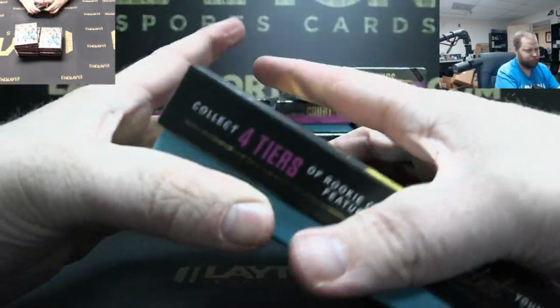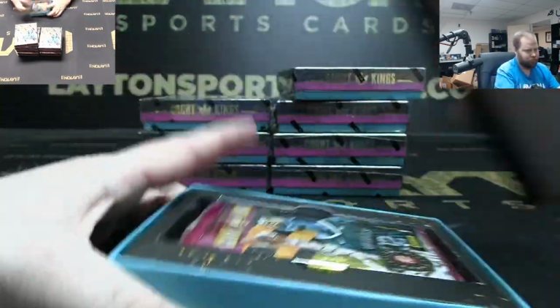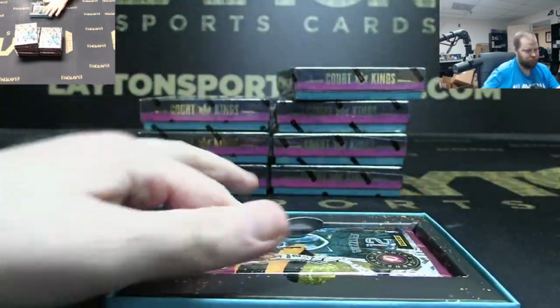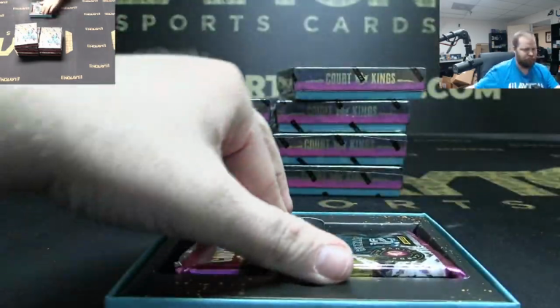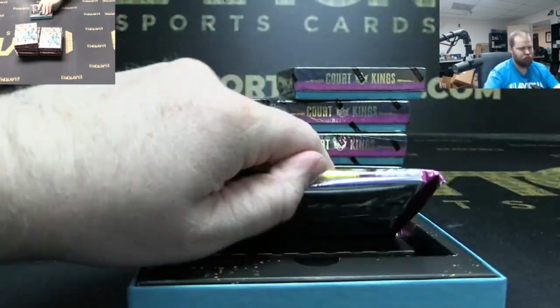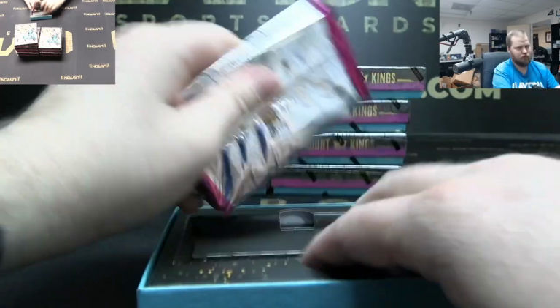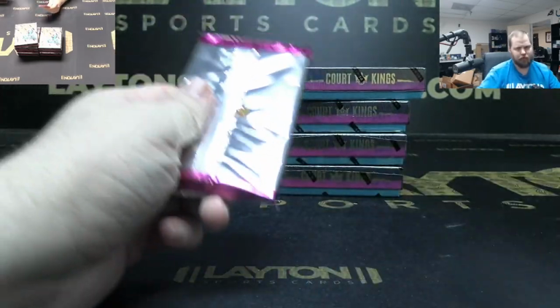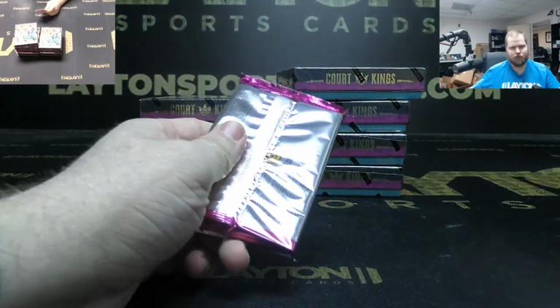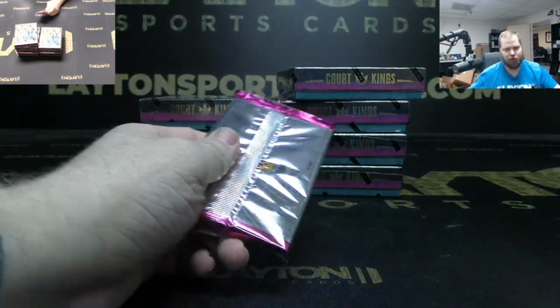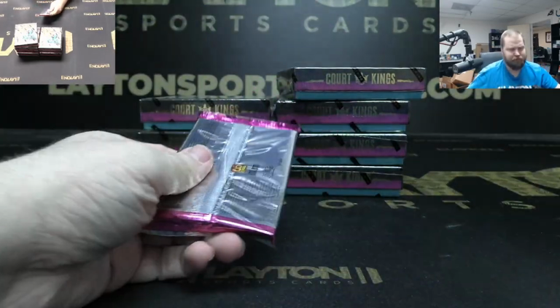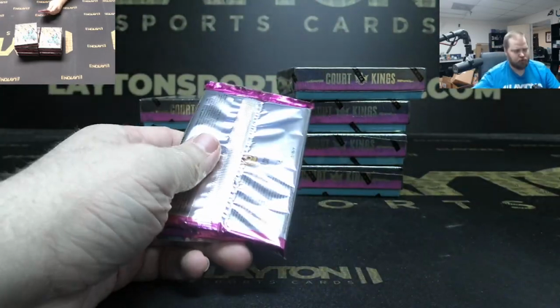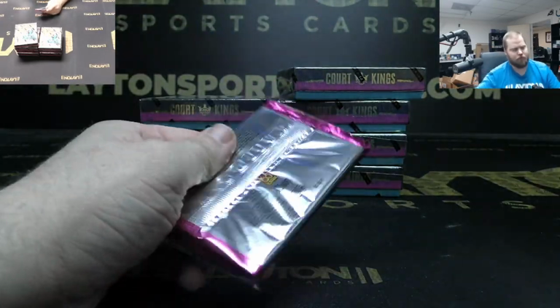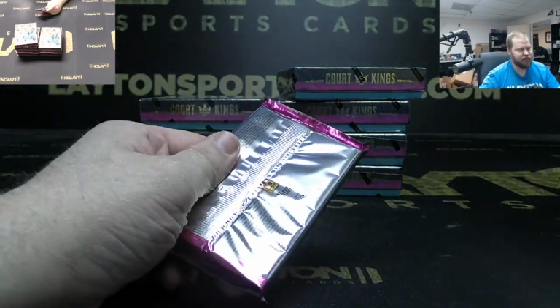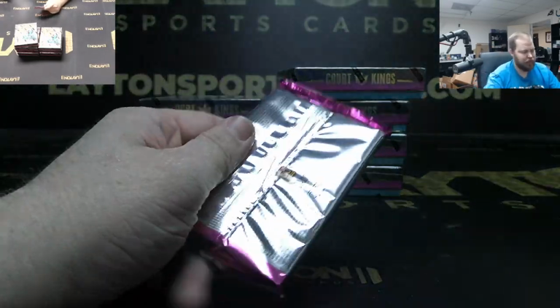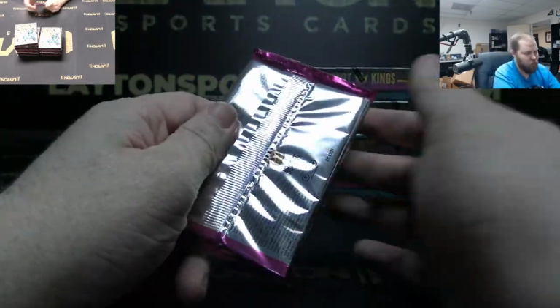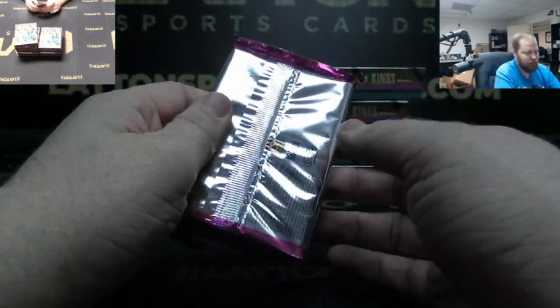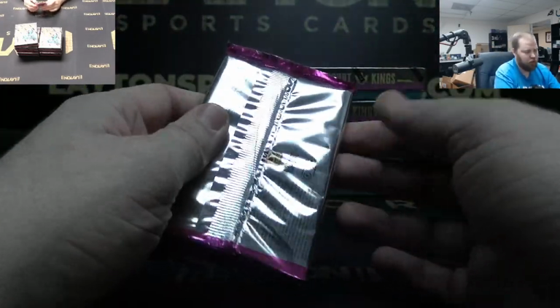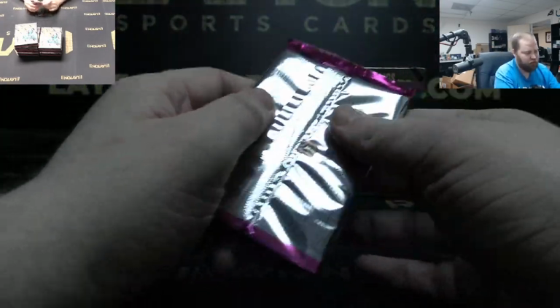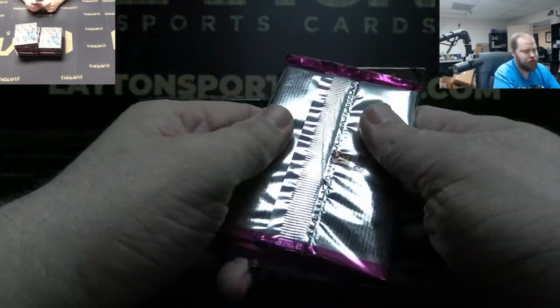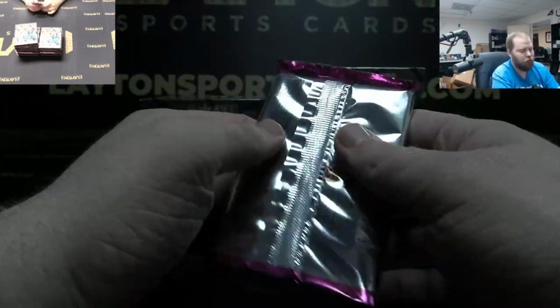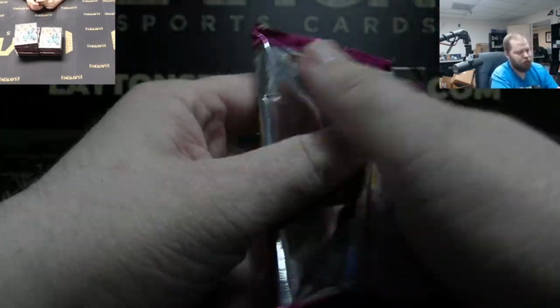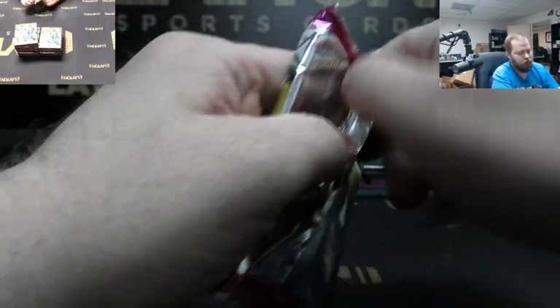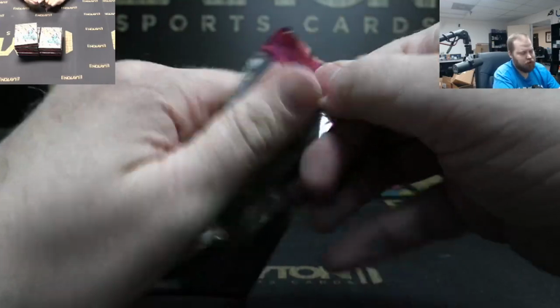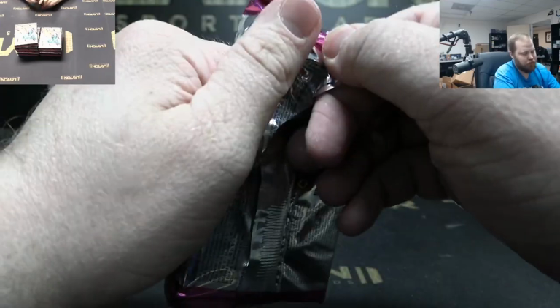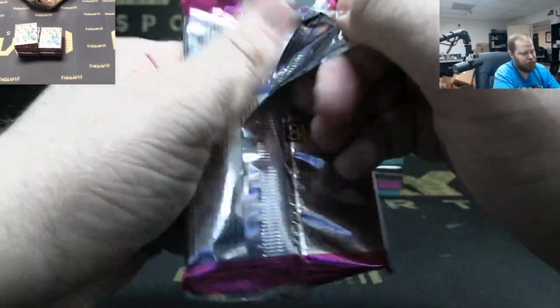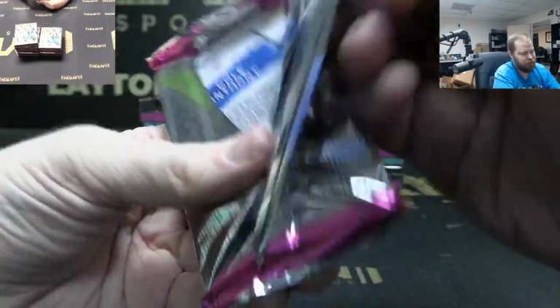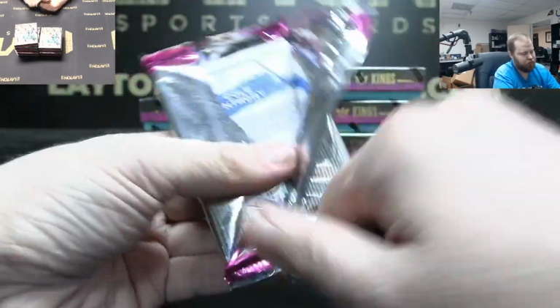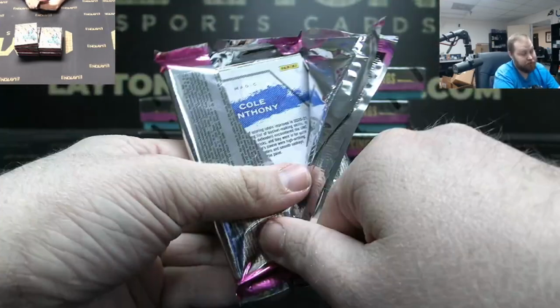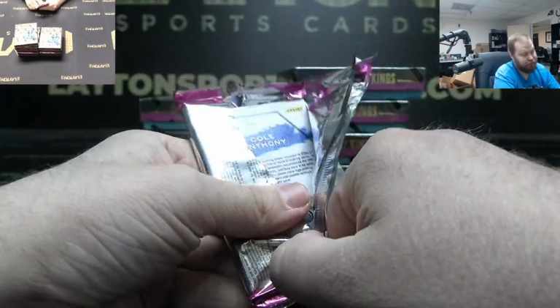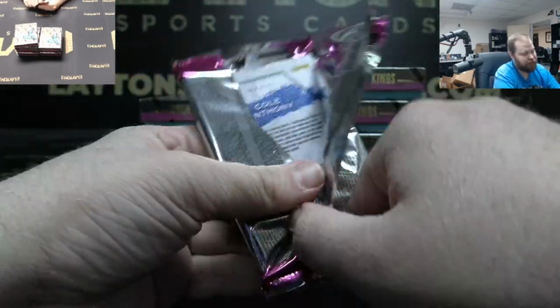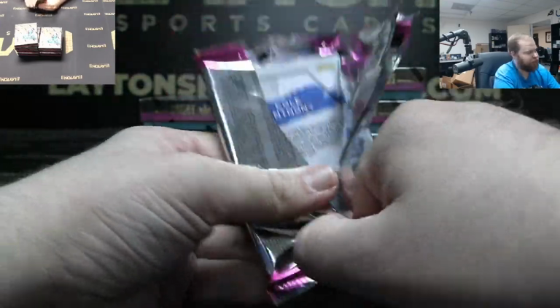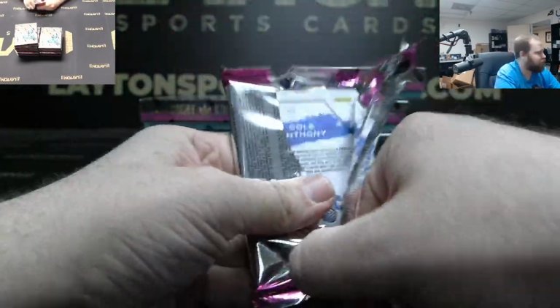So yeah, we are sold out for group breaks tonight — we are oversold on personals, or overfilled I should say.